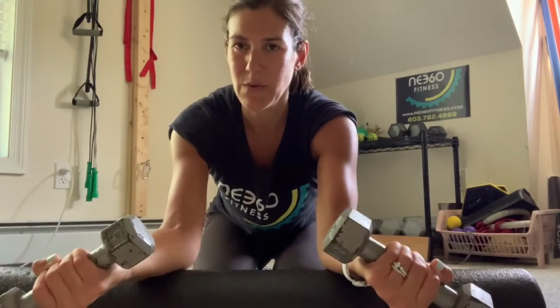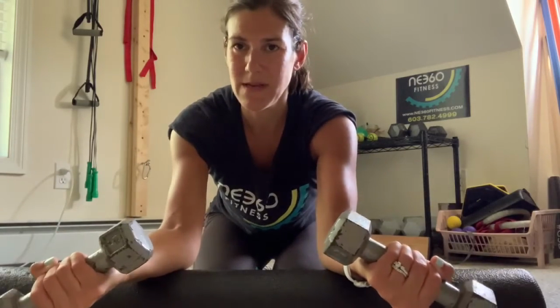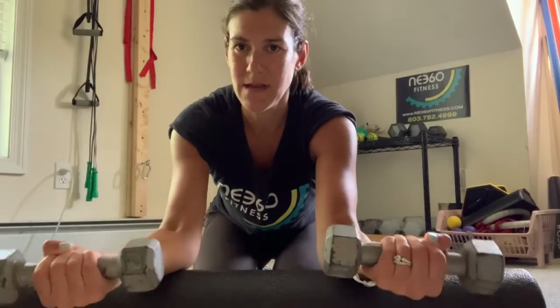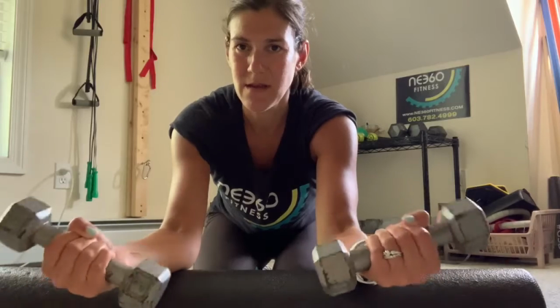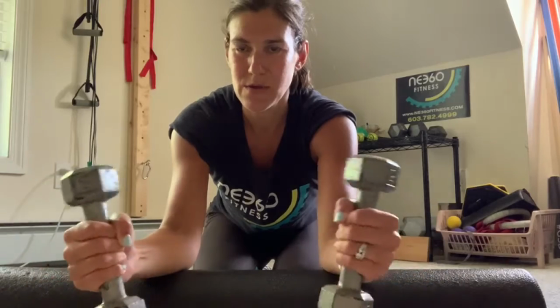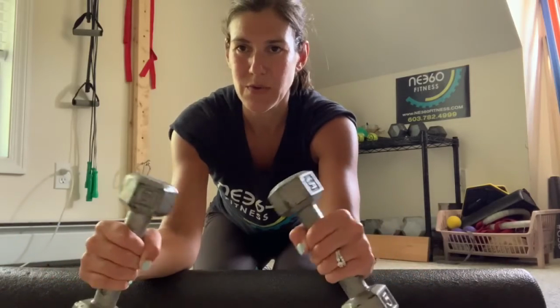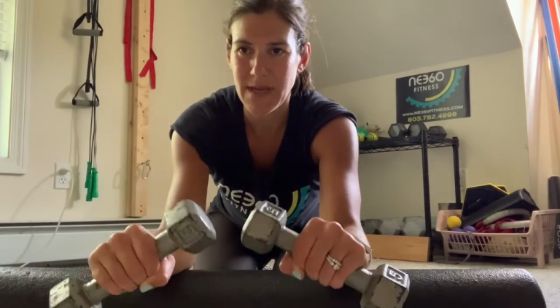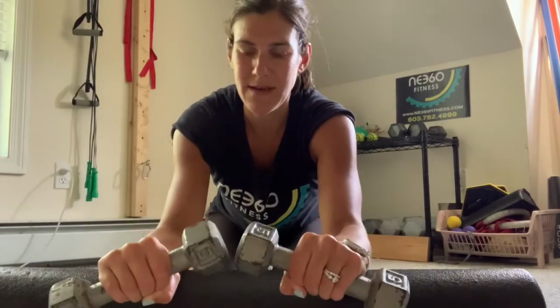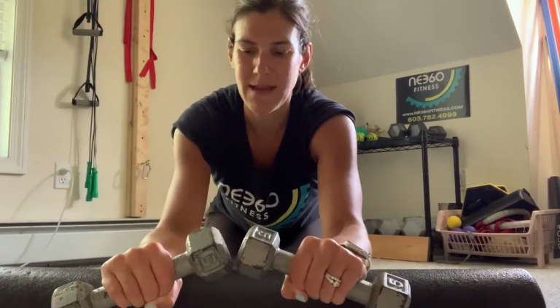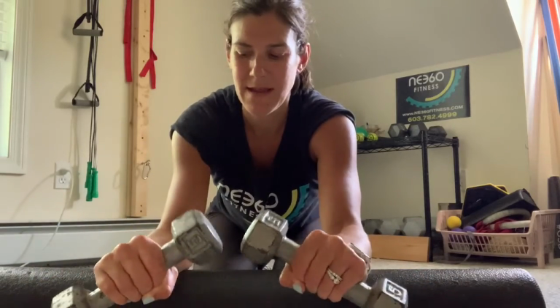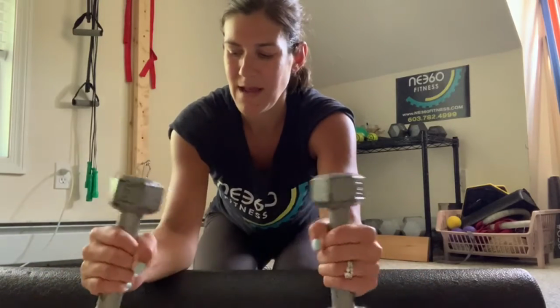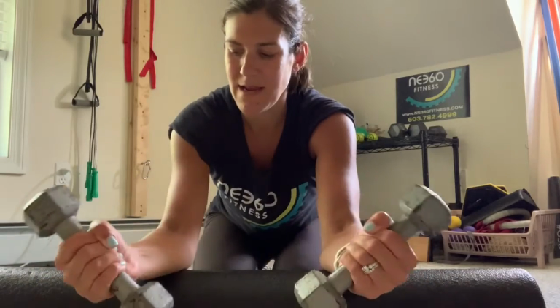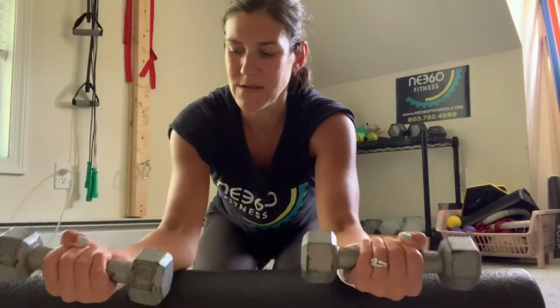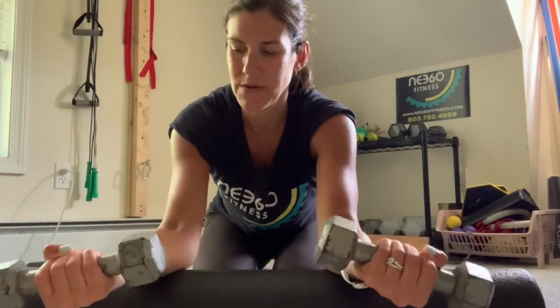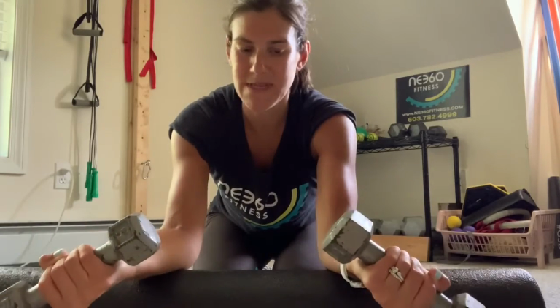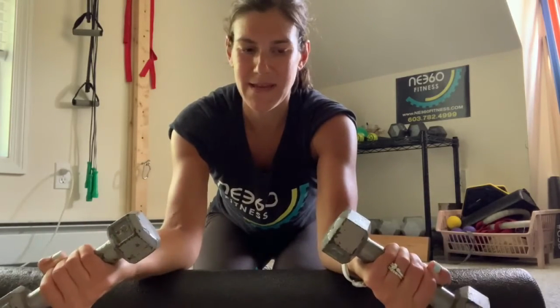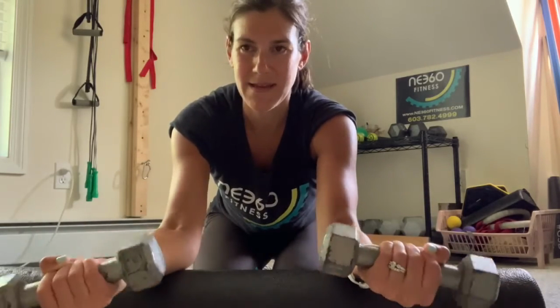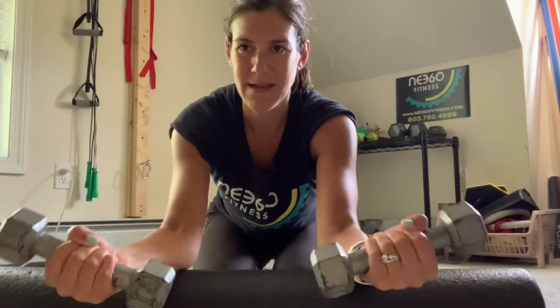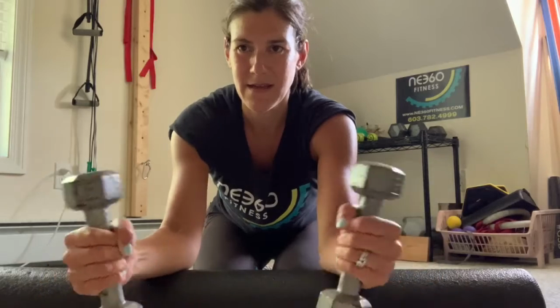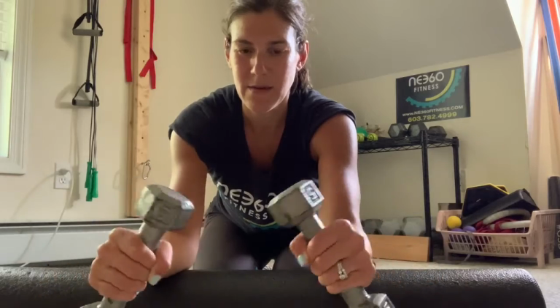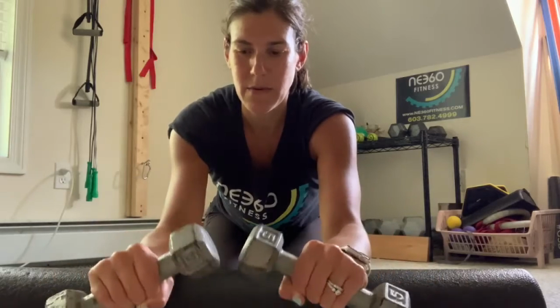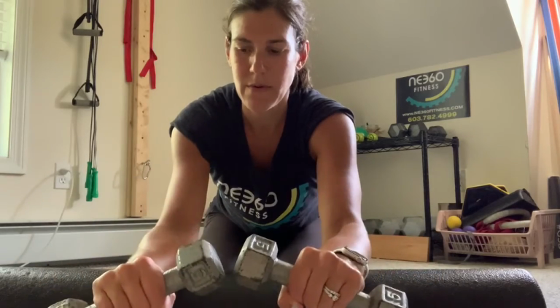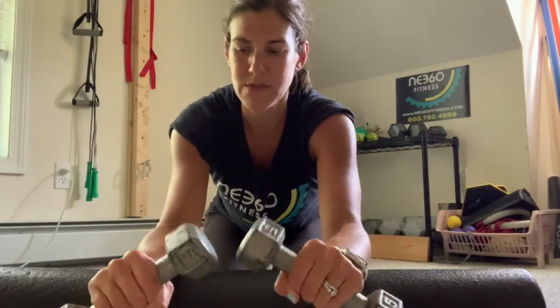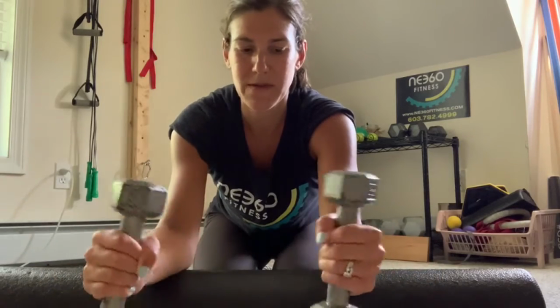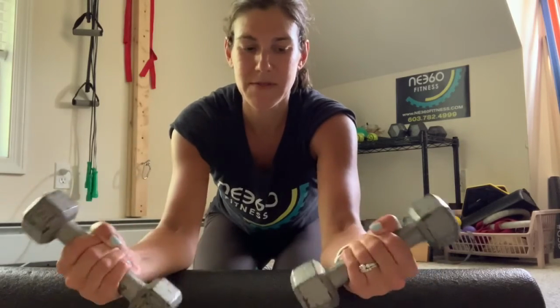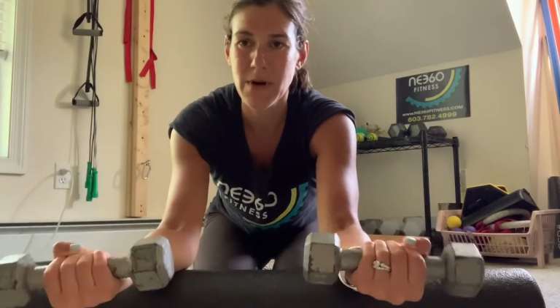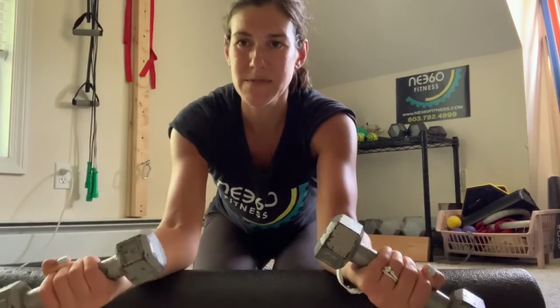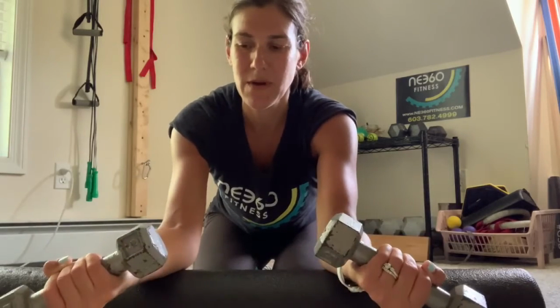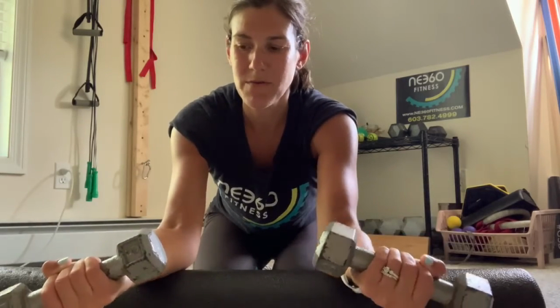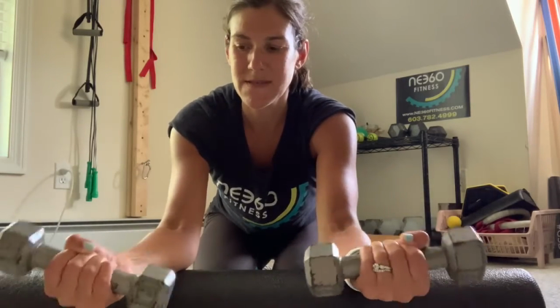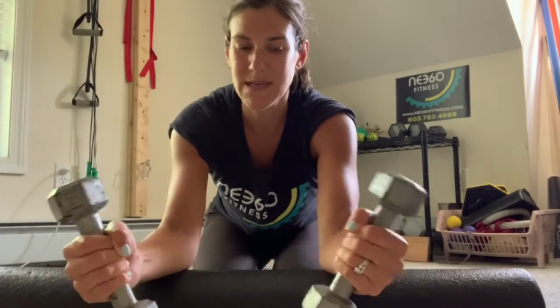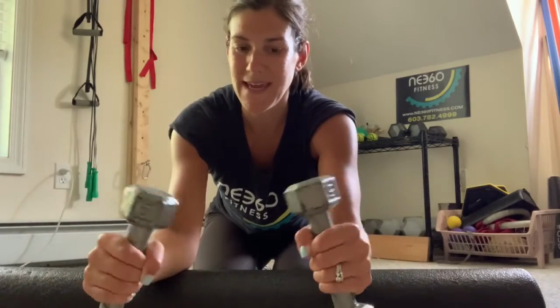Control in and externally rotate, strengthening those forearms, wrists, and hands.